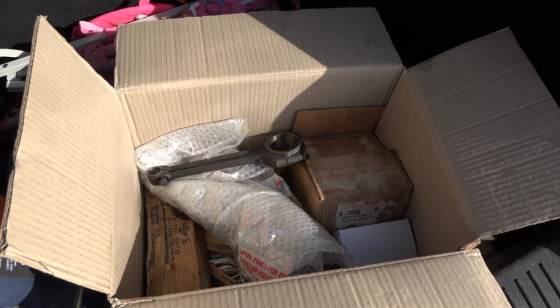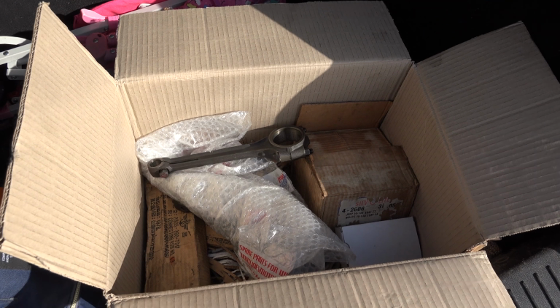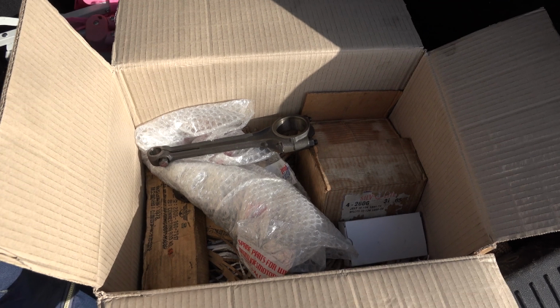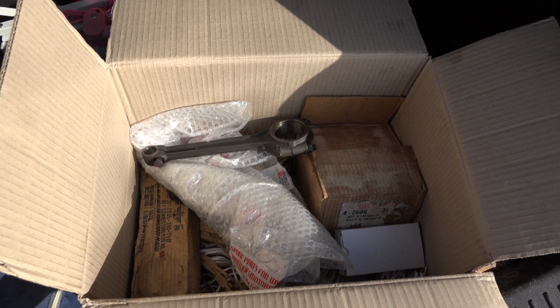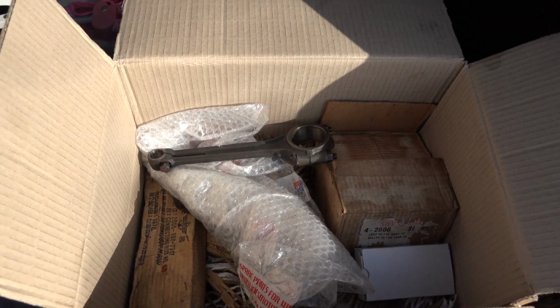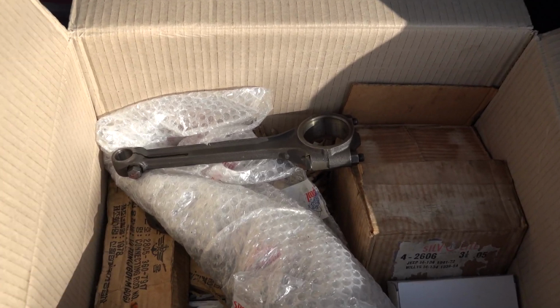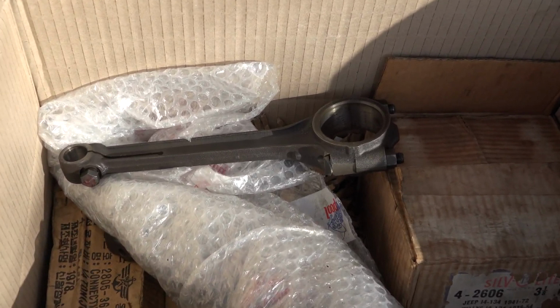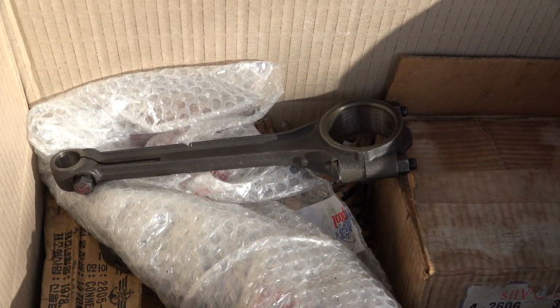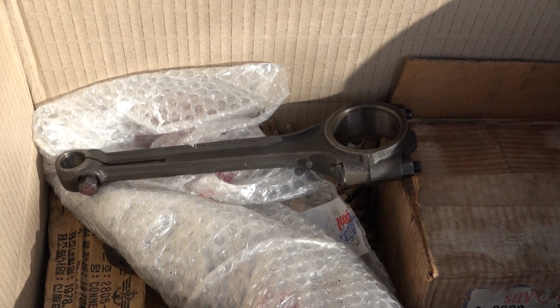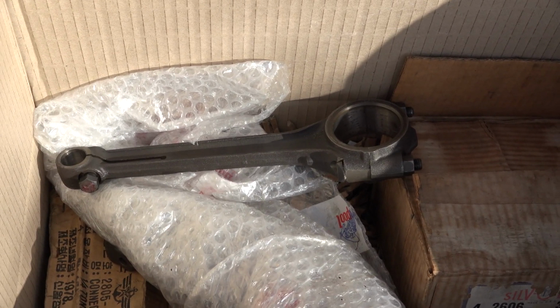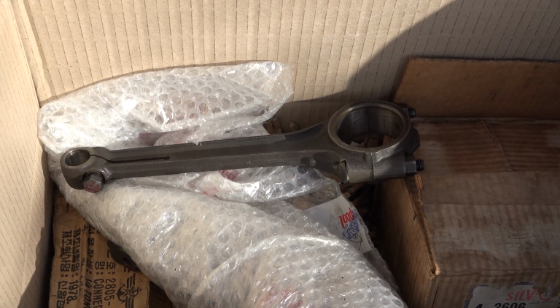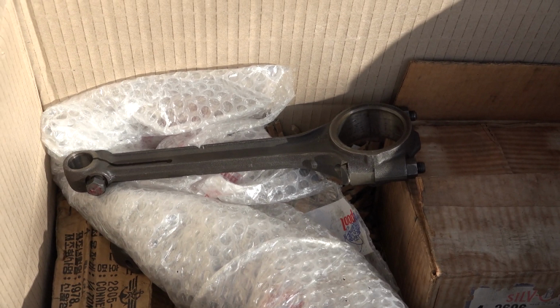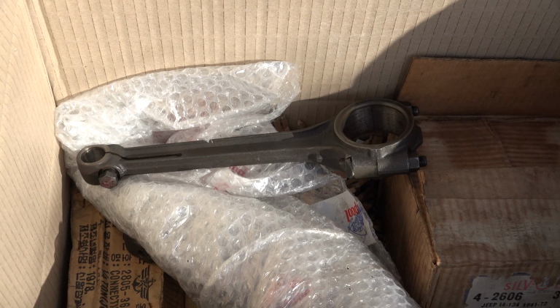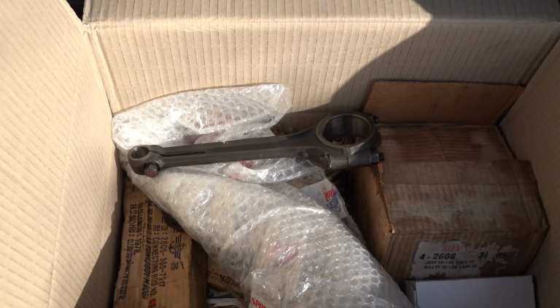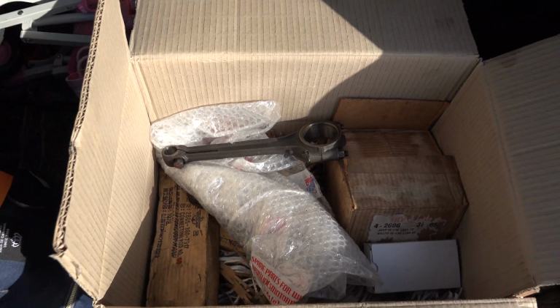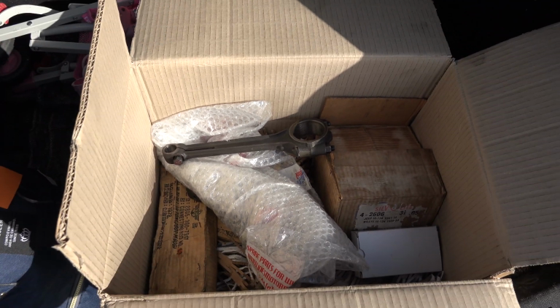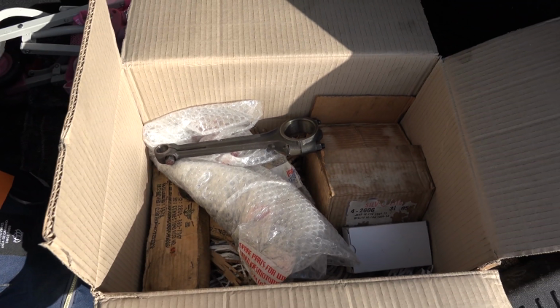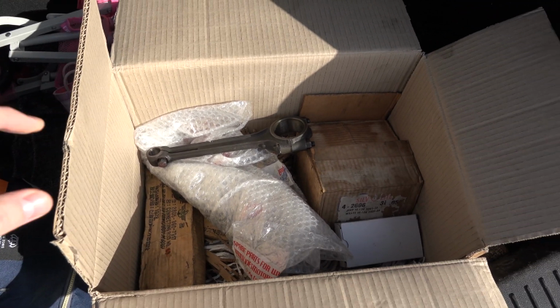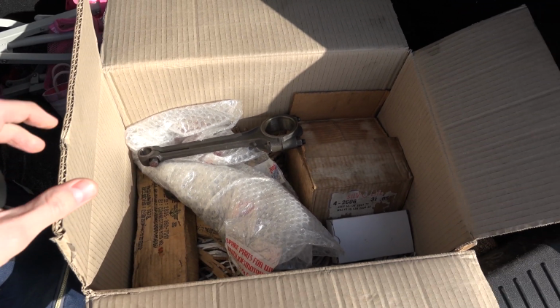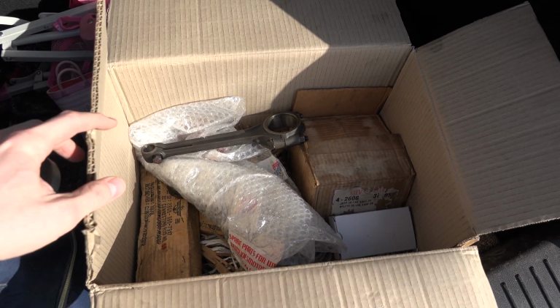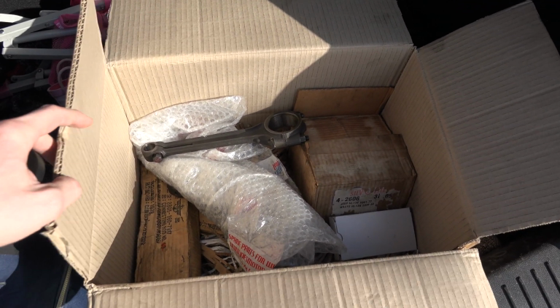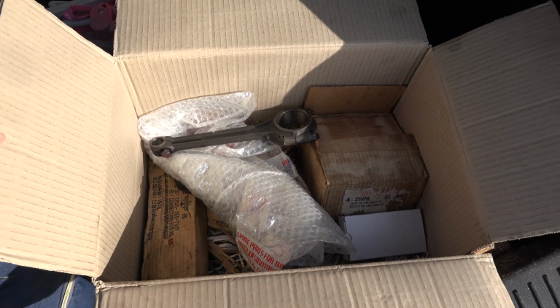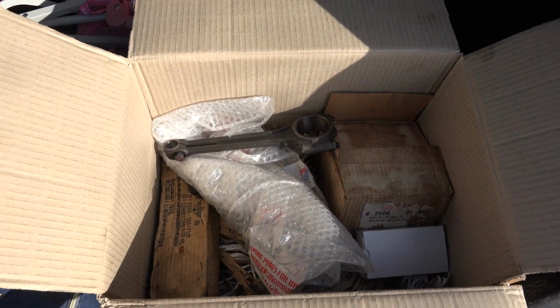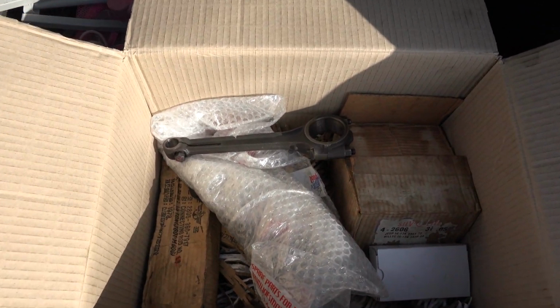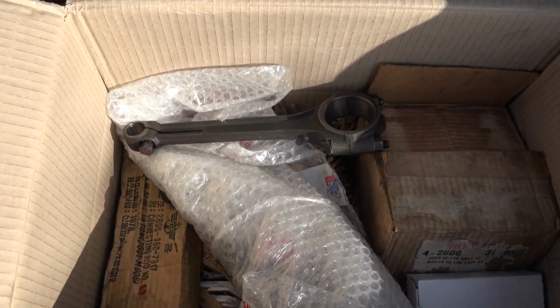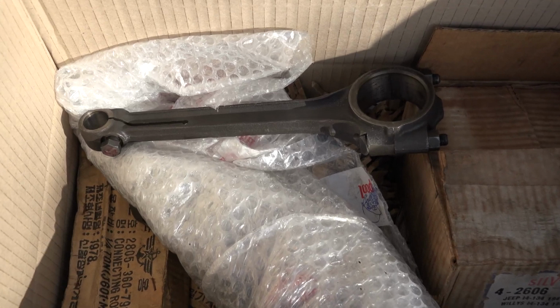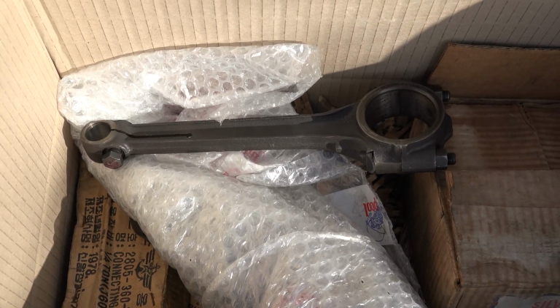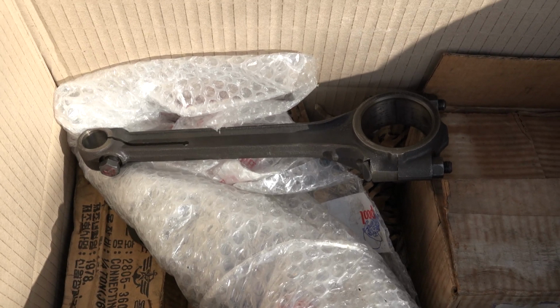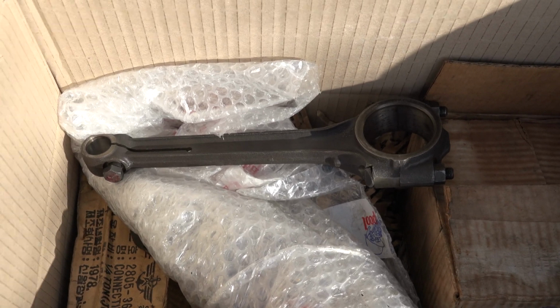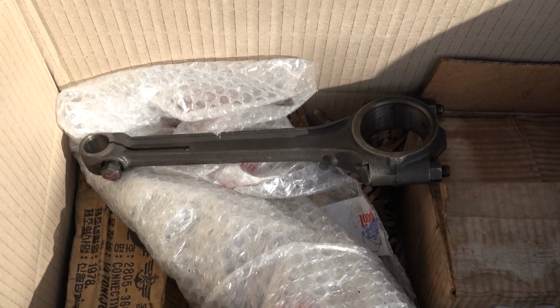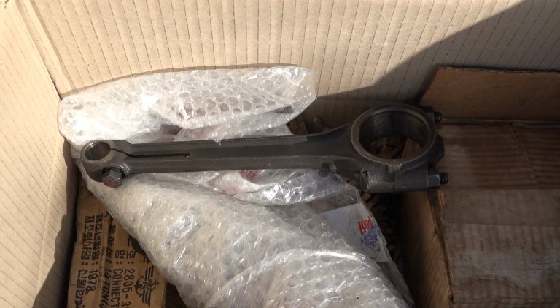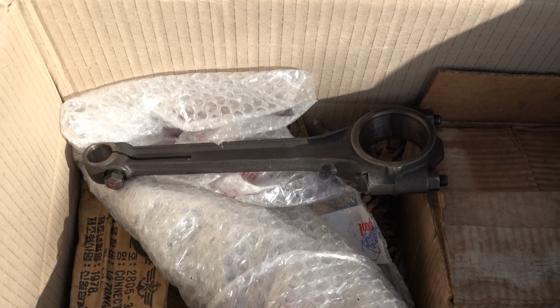The guy who sold these connecting rods said they've been checked and are all fine, not needing any machining or work. So we're taking them down to Hamlin's the engineer to see what they make of it. I'm not feeling too hopeful that these are going to be perfect, so let's have a look at them.